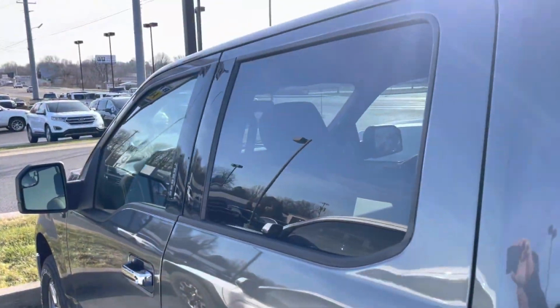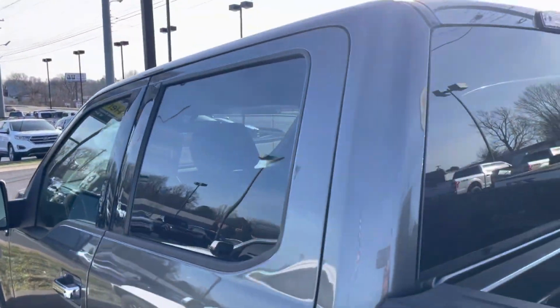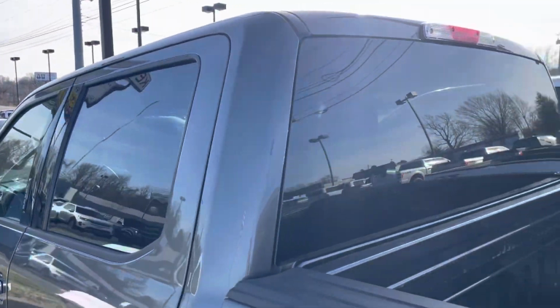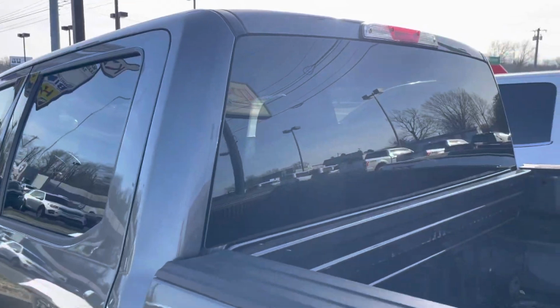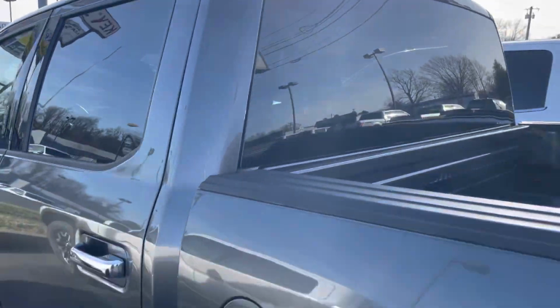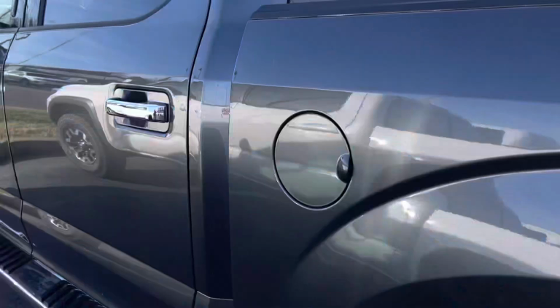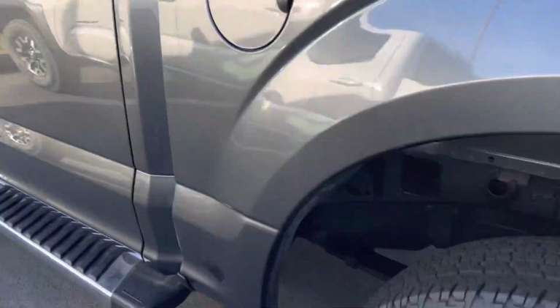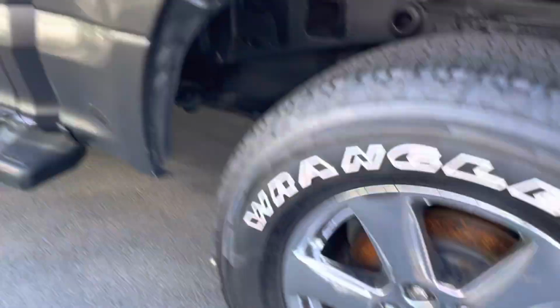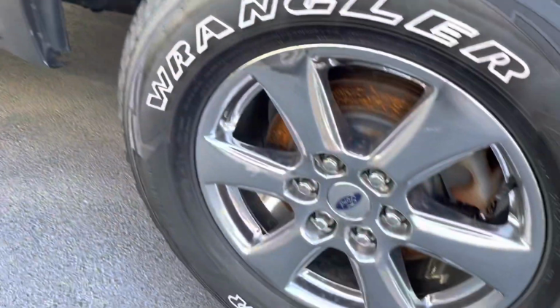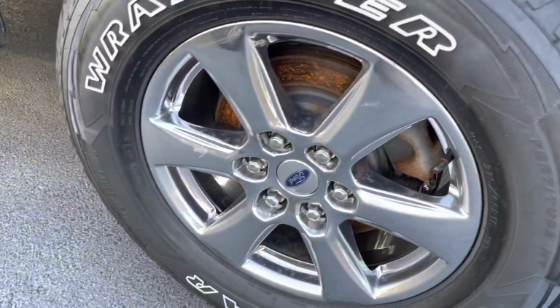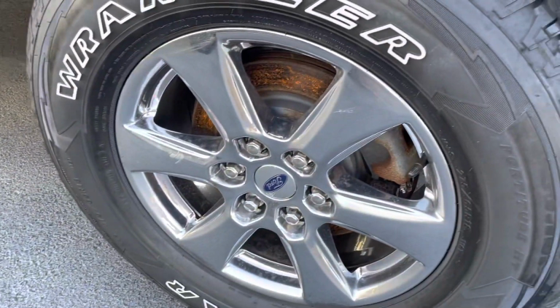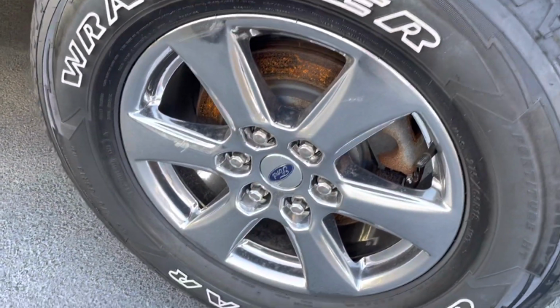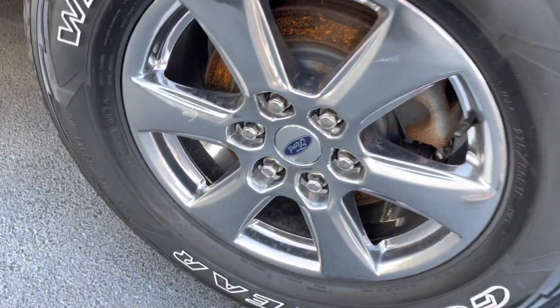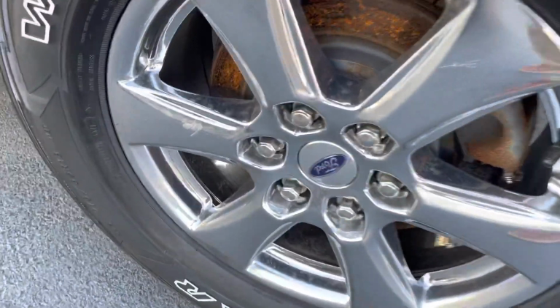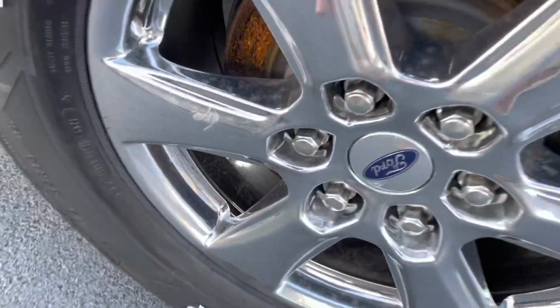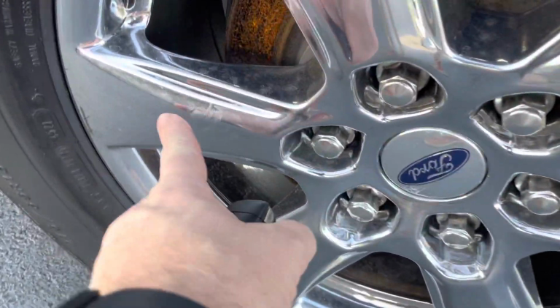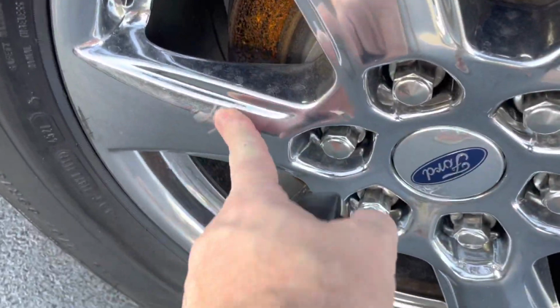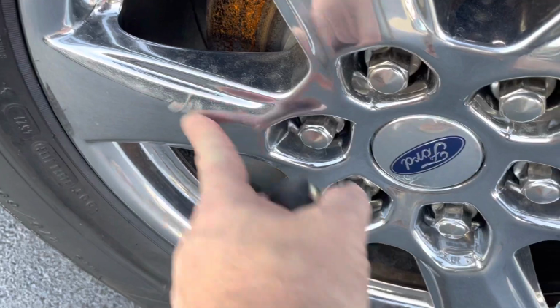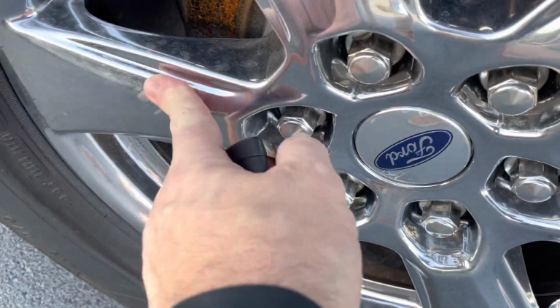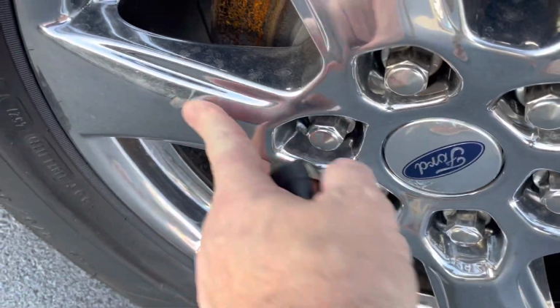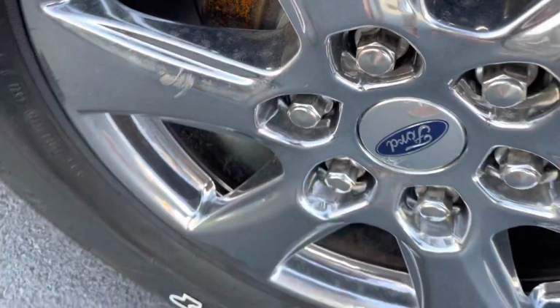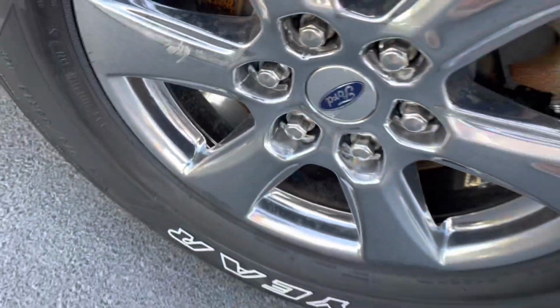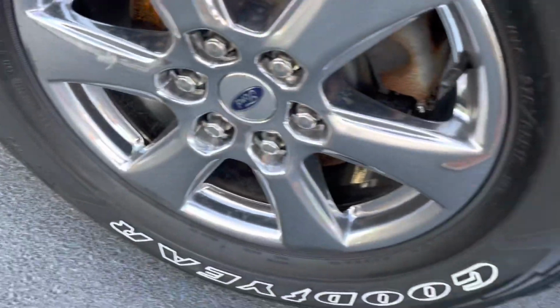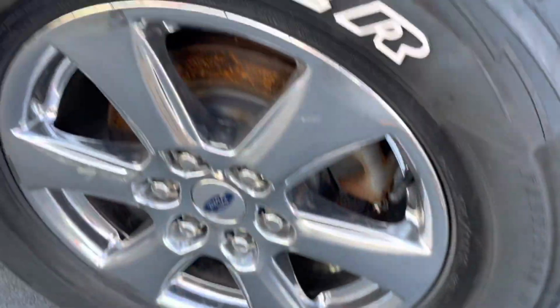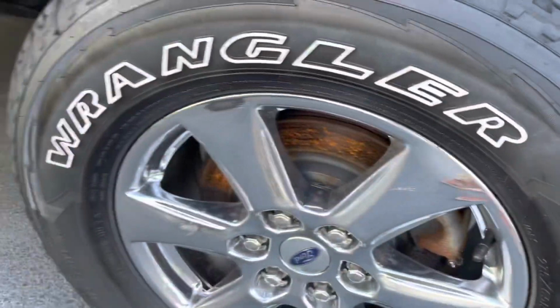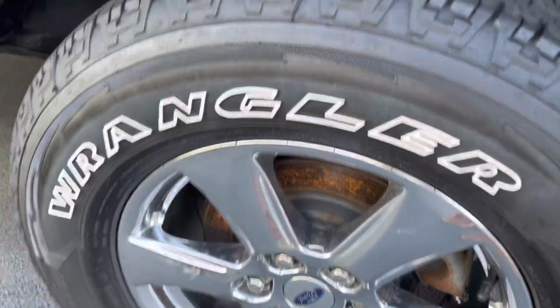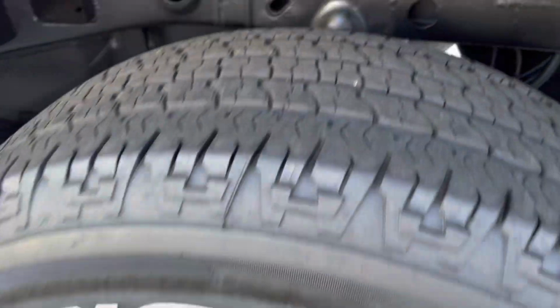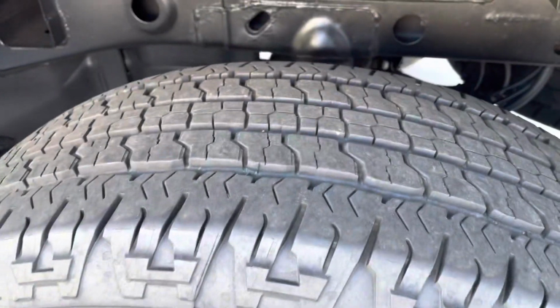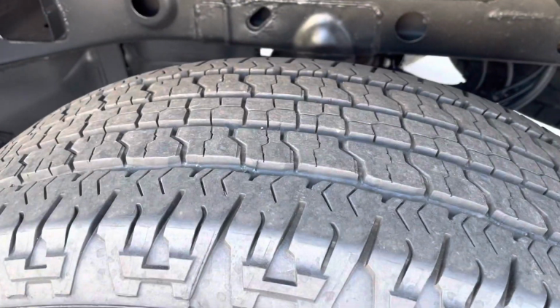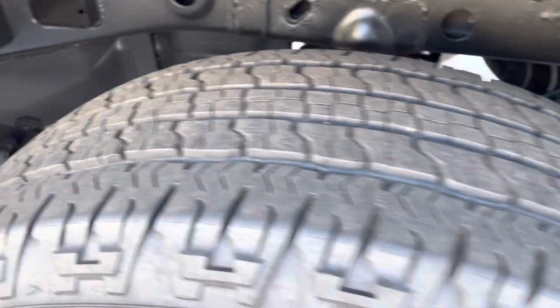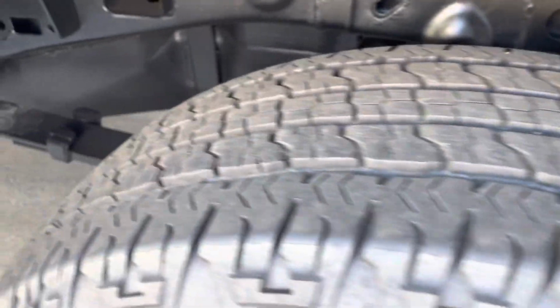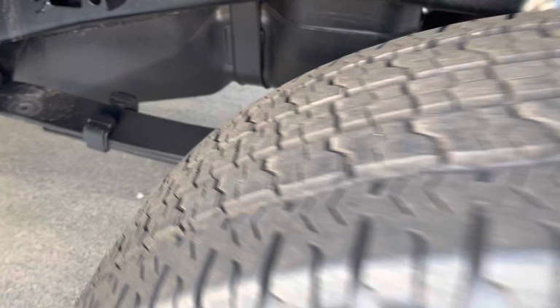Tinted windows — factory. Again, factory chrome wheels in the XTR package. A couple little scuffs maybe on that, but no curb rash or damage, really. Tires look great on the back also.